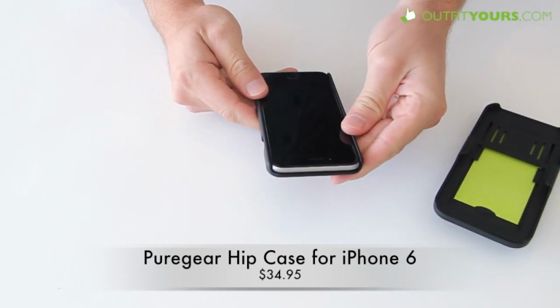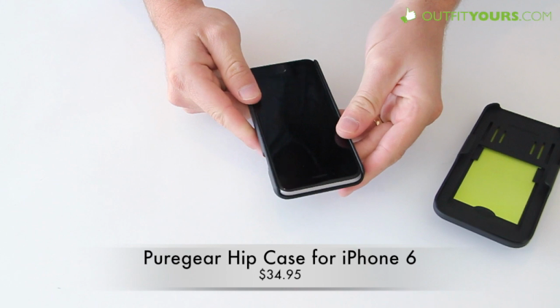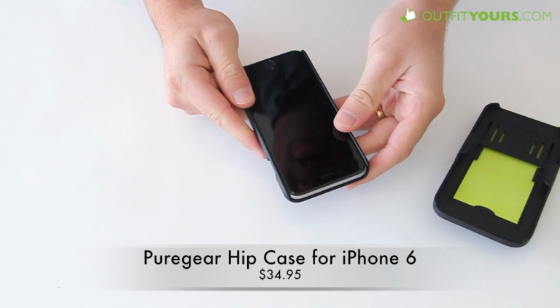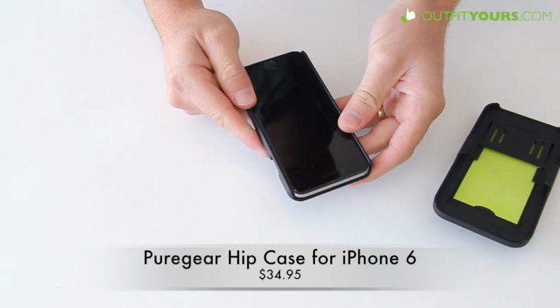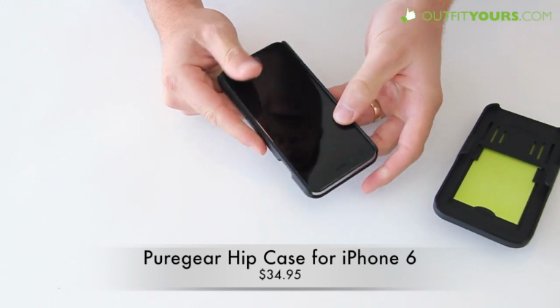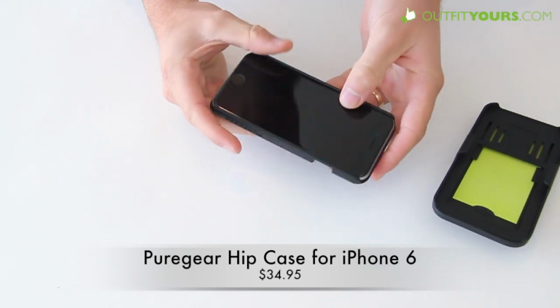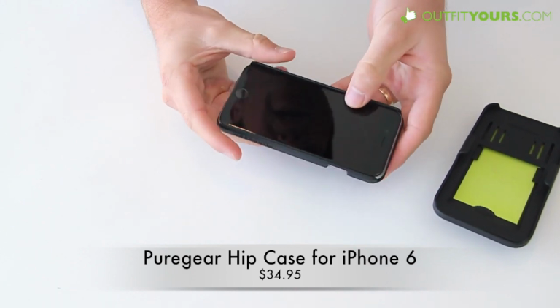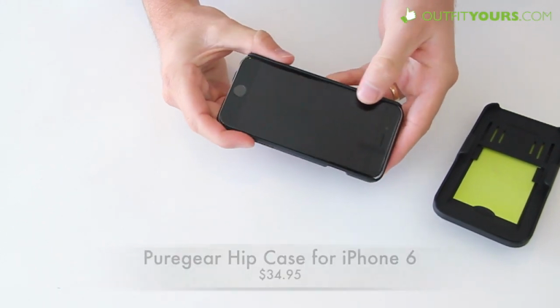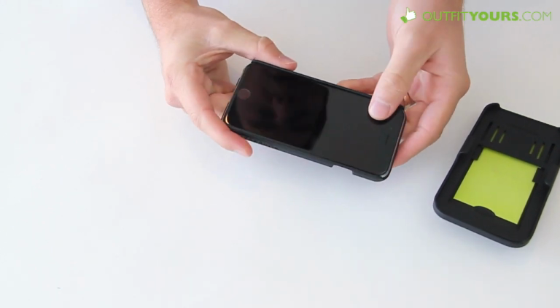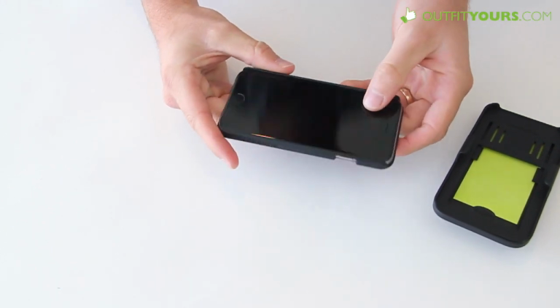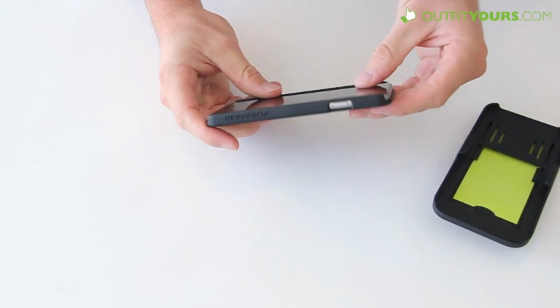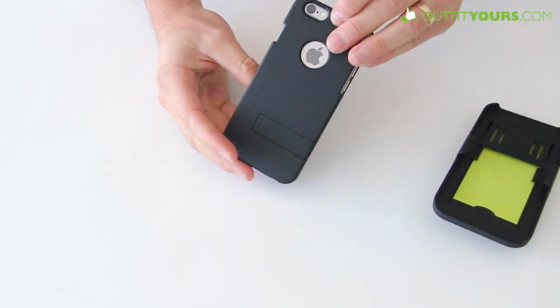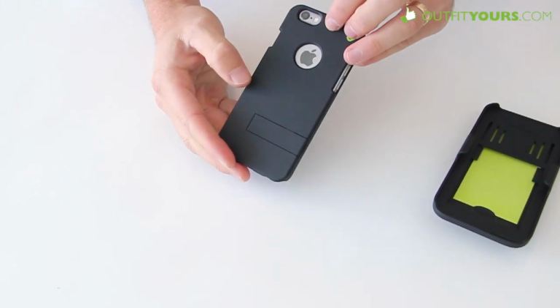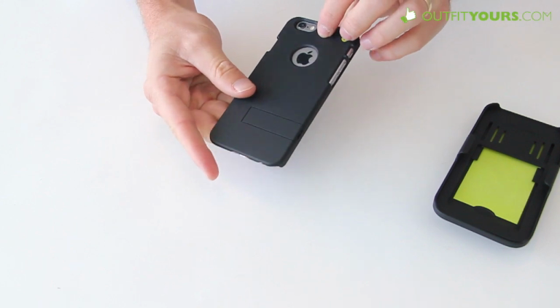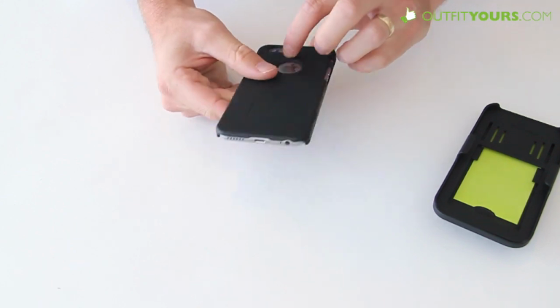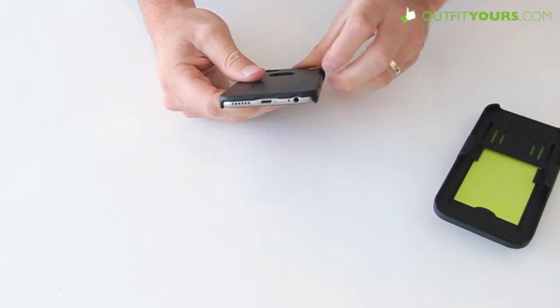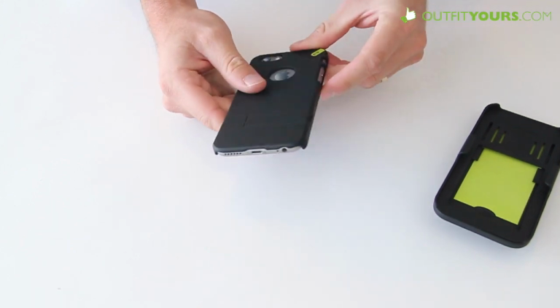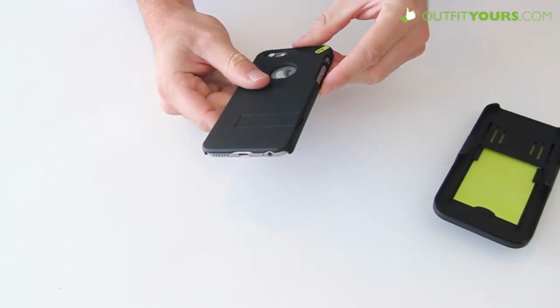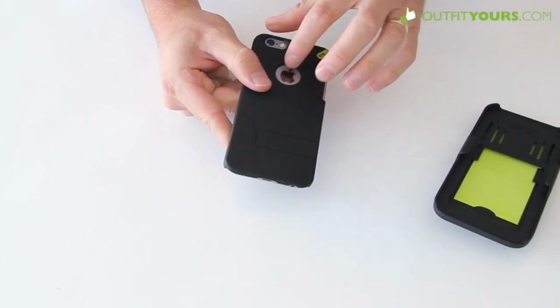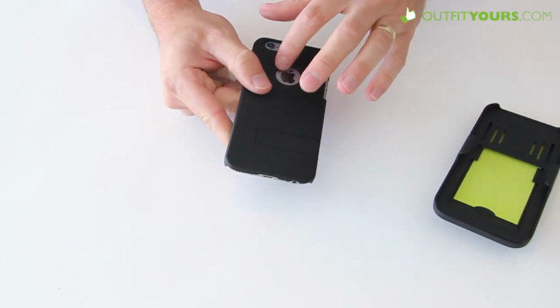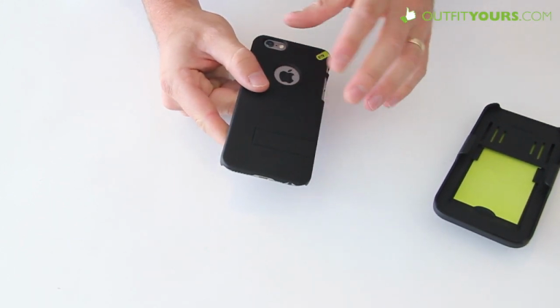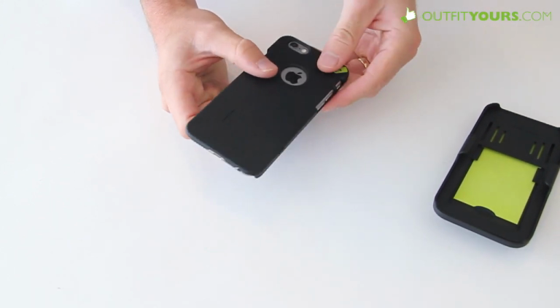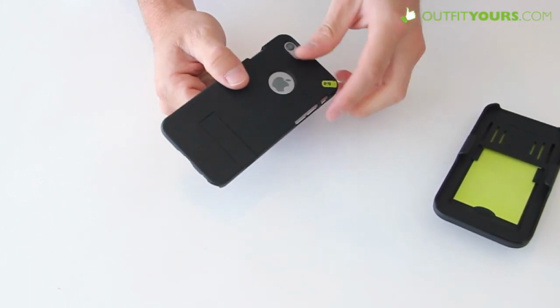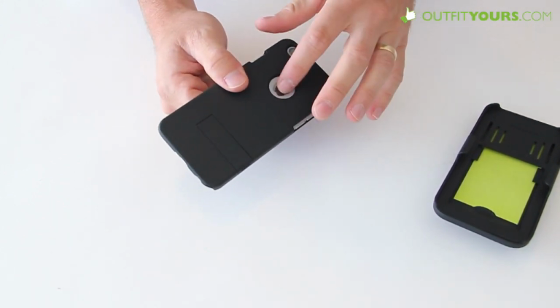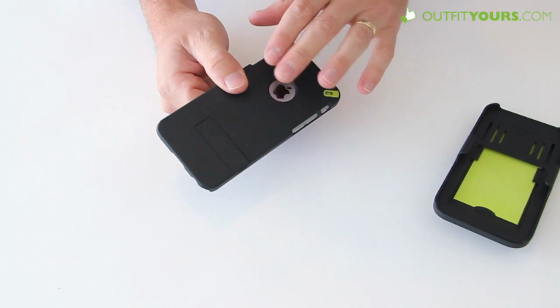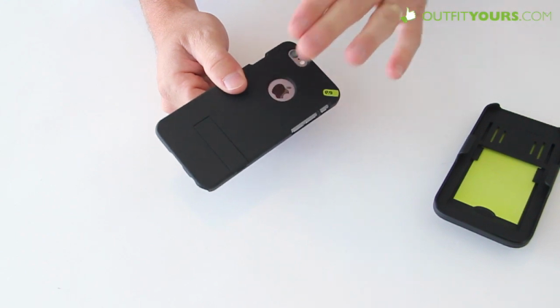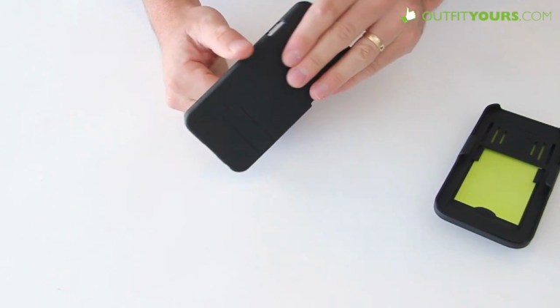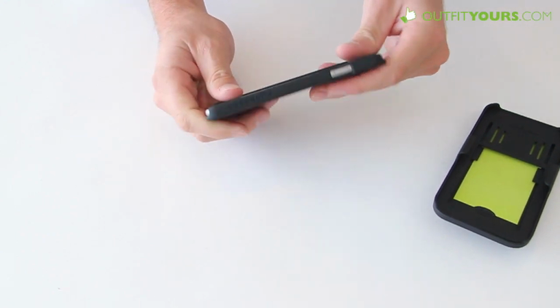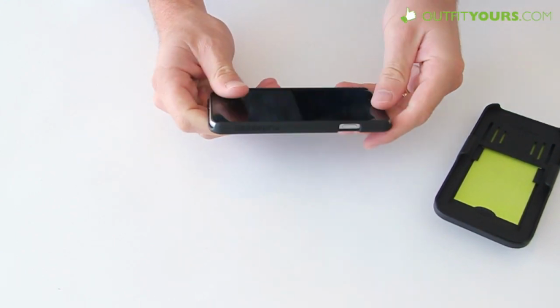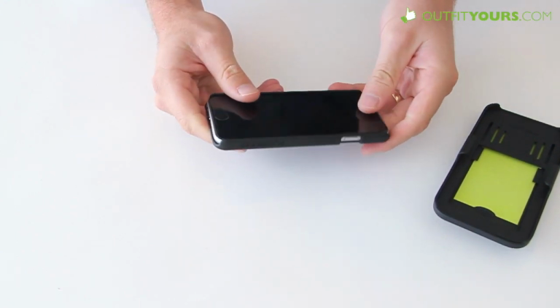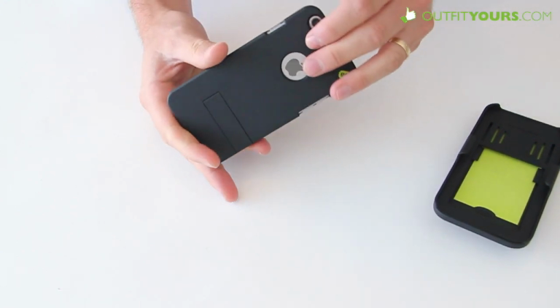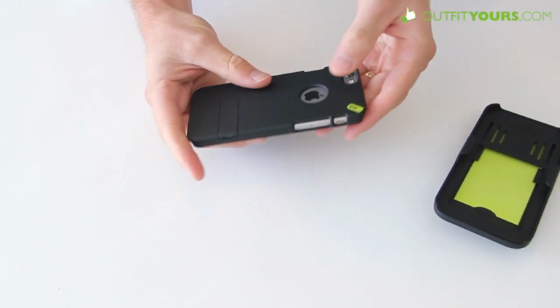As for screen protectors with this, you're probably going to want to go with a case-friendly option — Bodyguardz or Zagg. I'd probably recommend the Bodyguardz. It does expose the Apple logo, but it's raised off enough that you shouldn't have any issues with that.